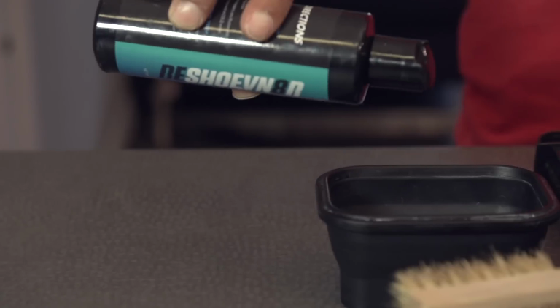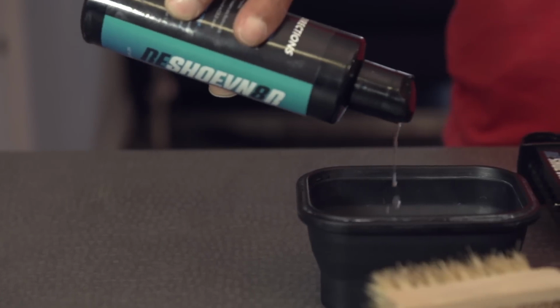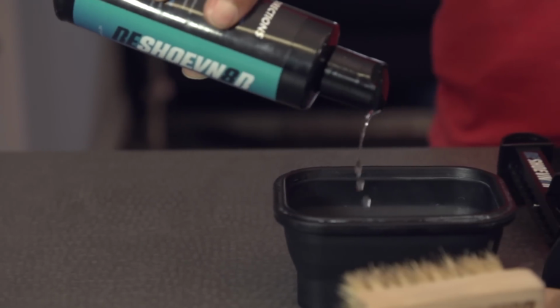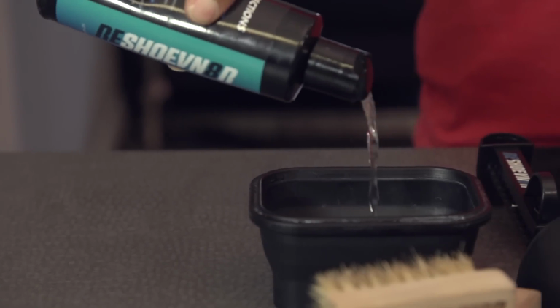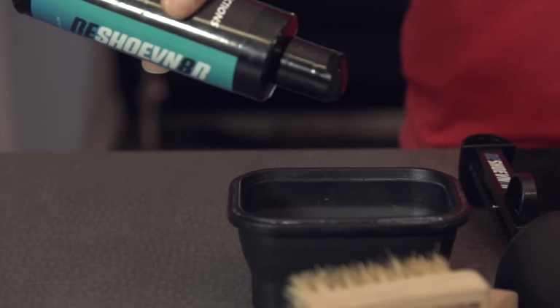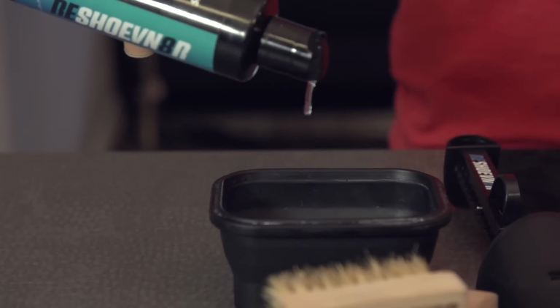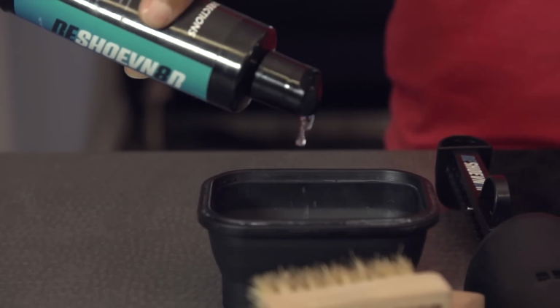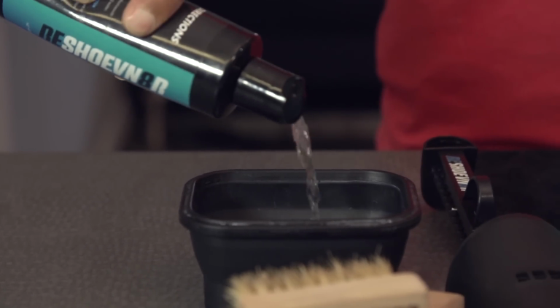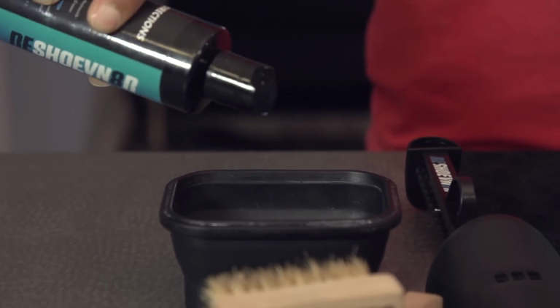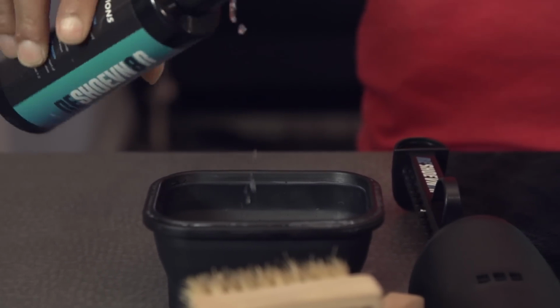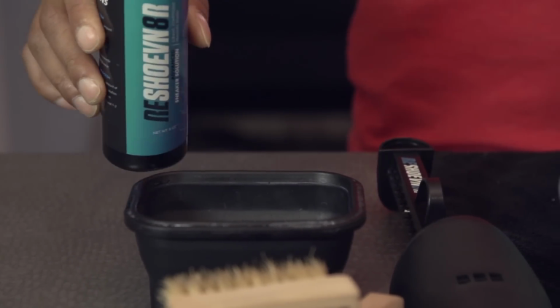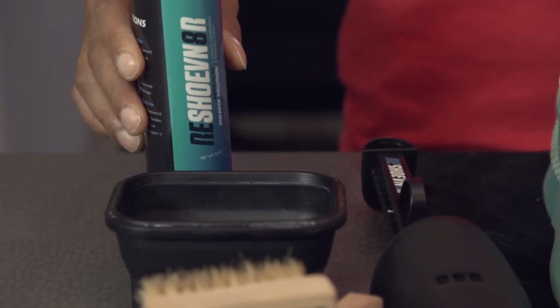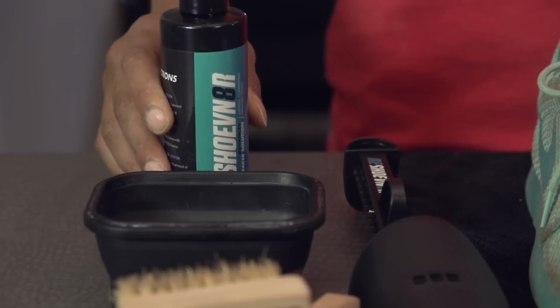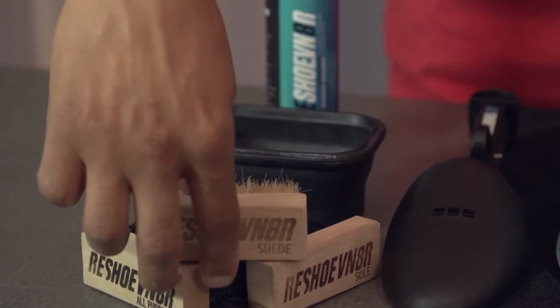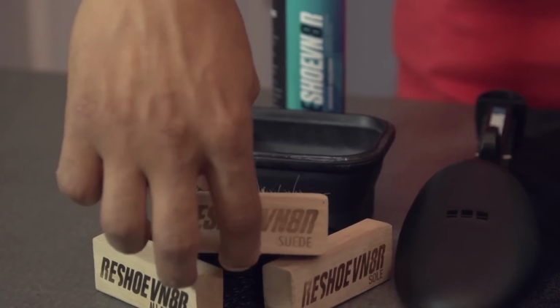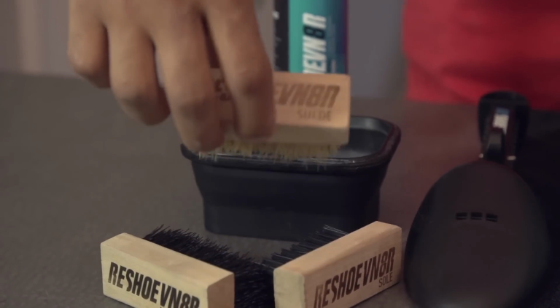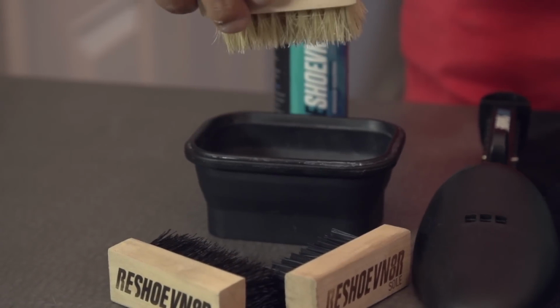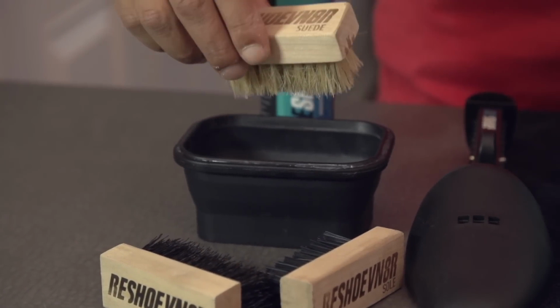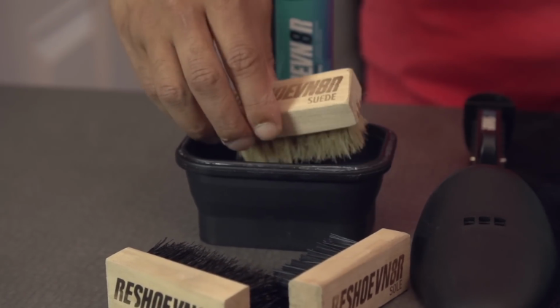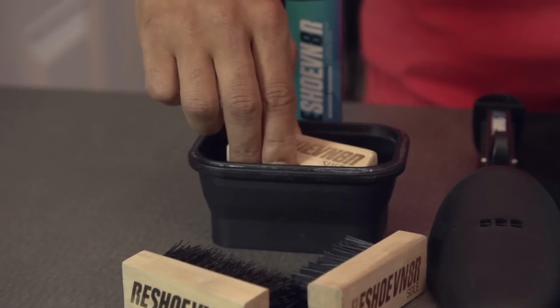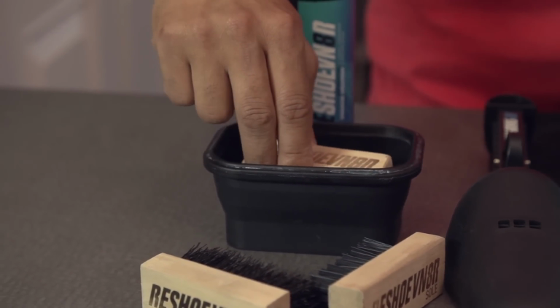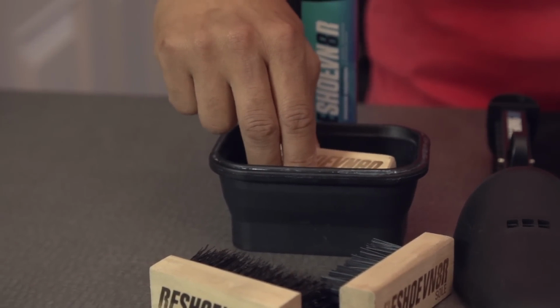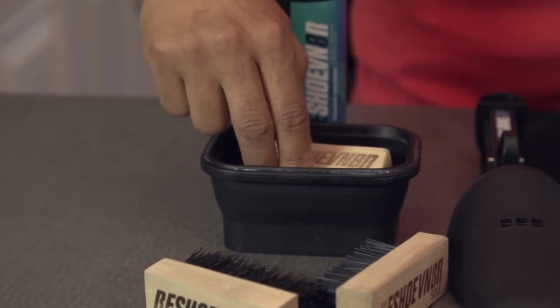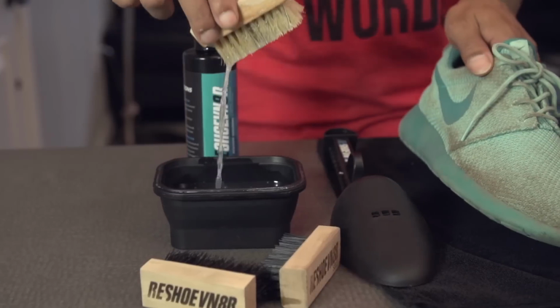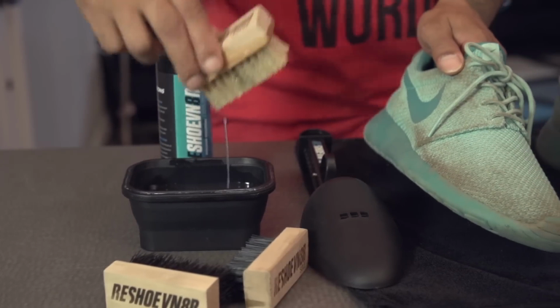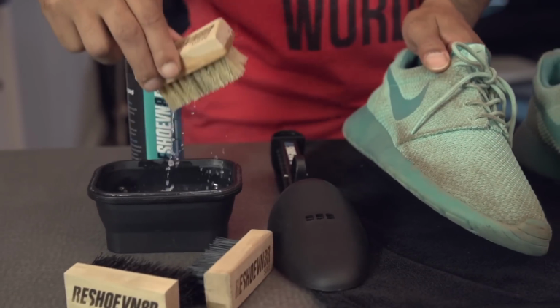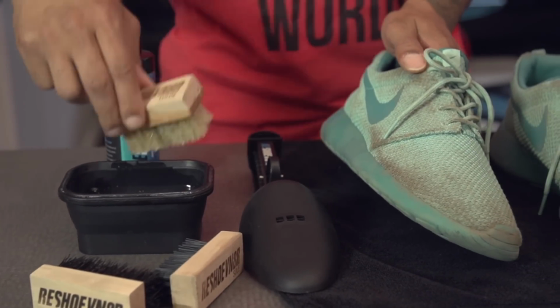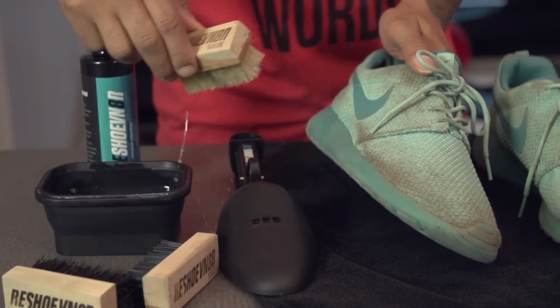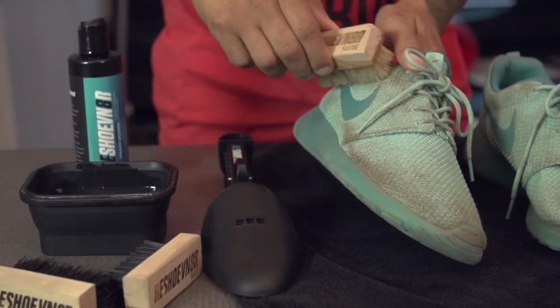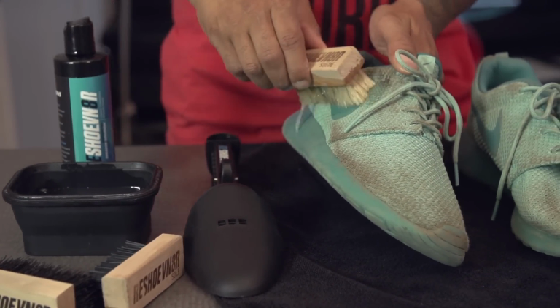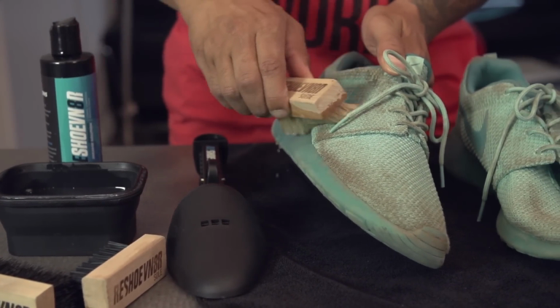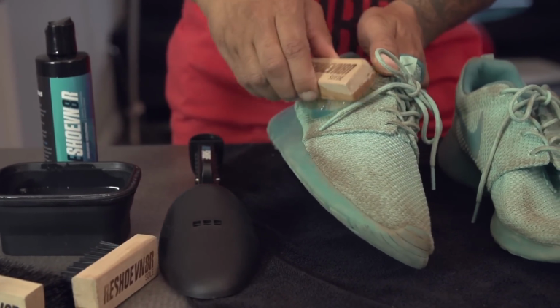For the next step, you're going to add two squirts of our advanced cleaning solution to about four ounces of water. On these Roshe Runs, we're definitely going to need the suede soft bristle brush. Drop the brush into the water, move it around a little bit to lather that up, and begin cleaning.